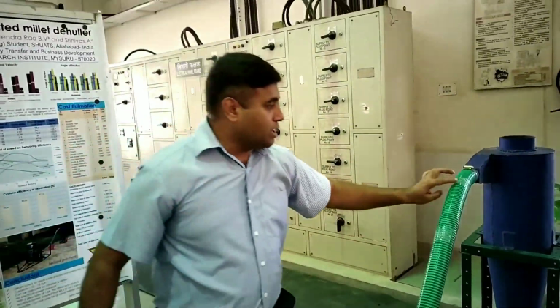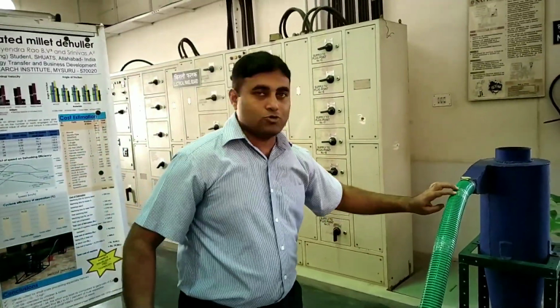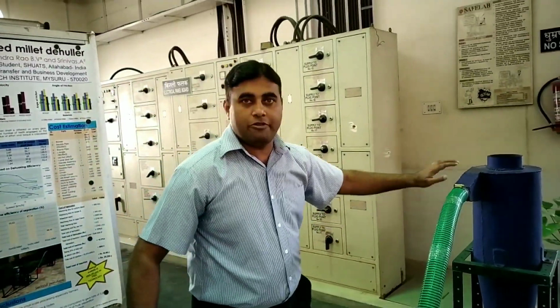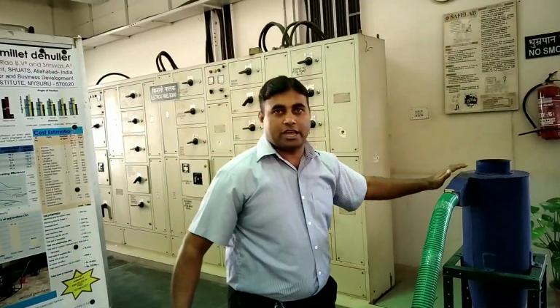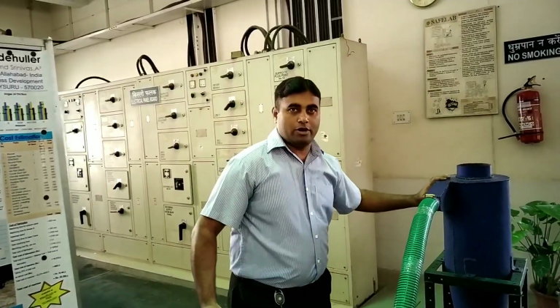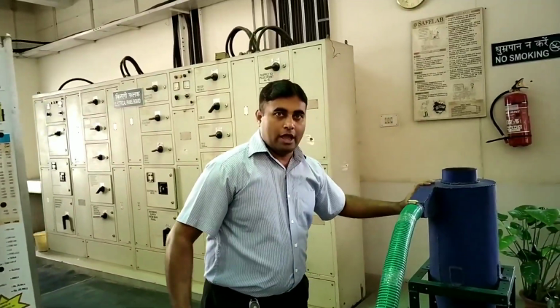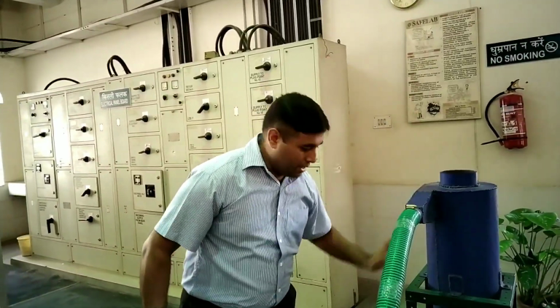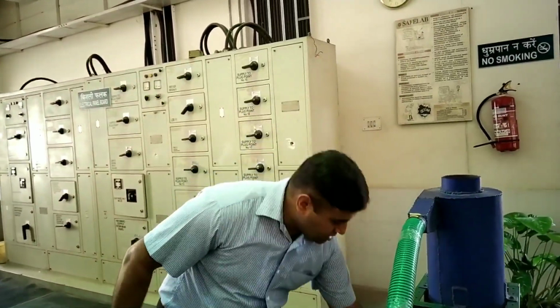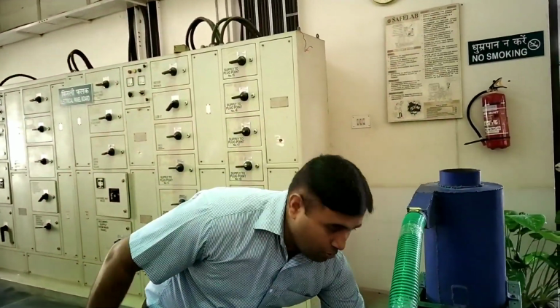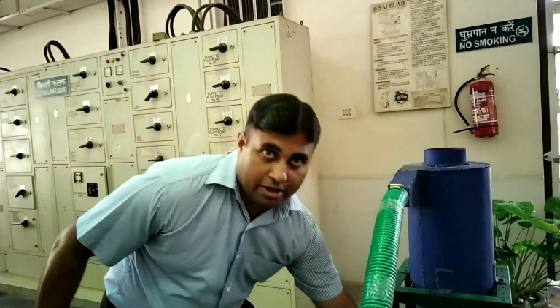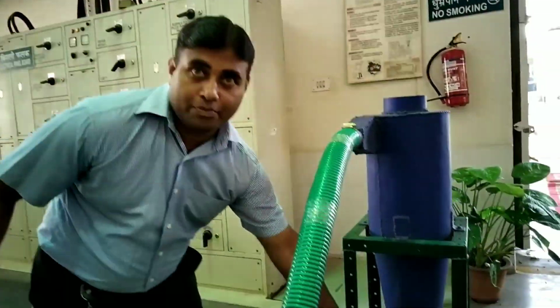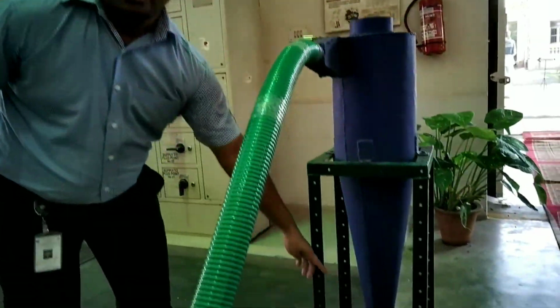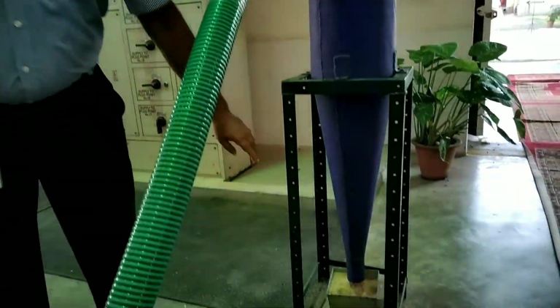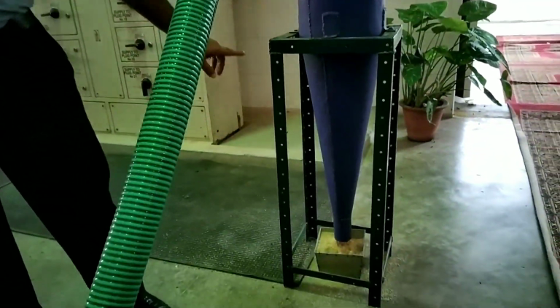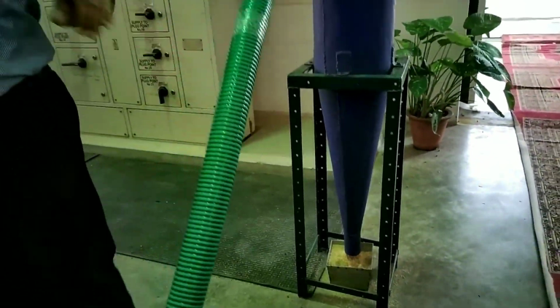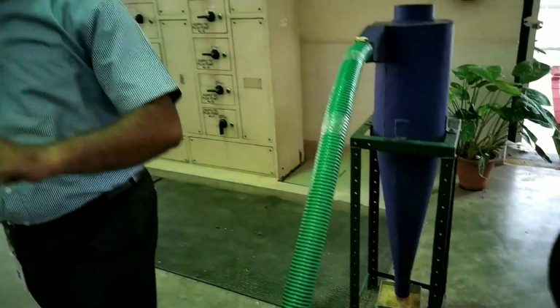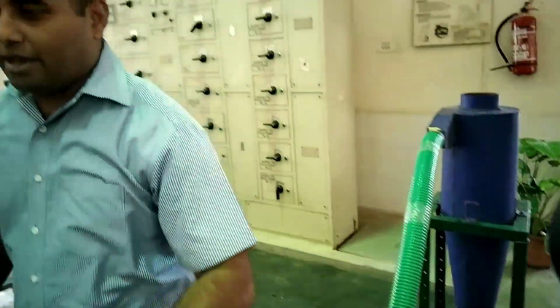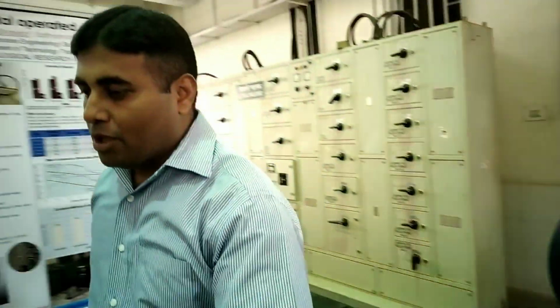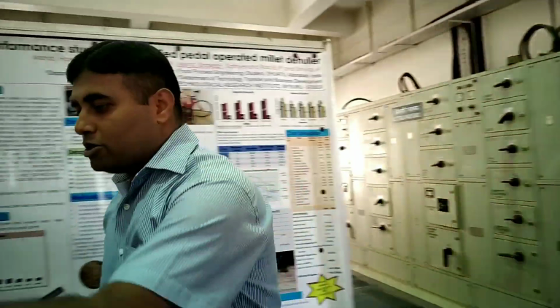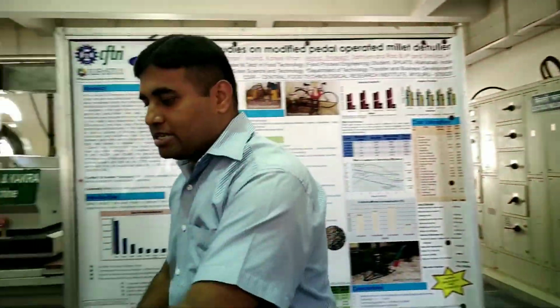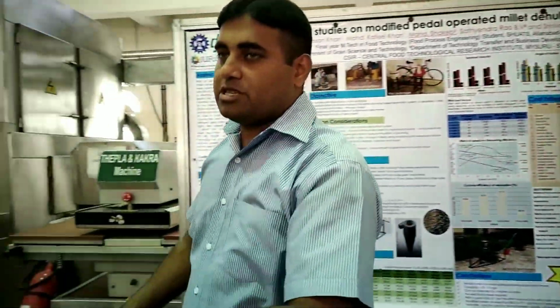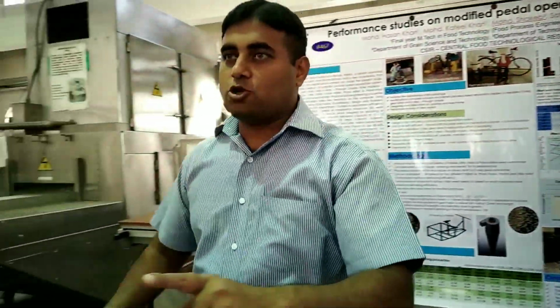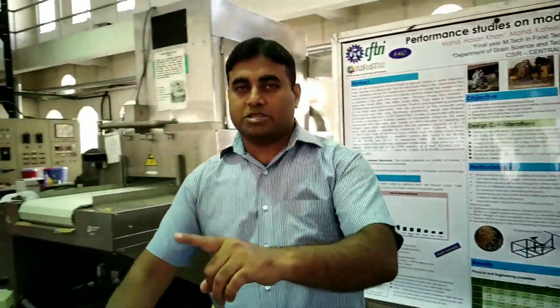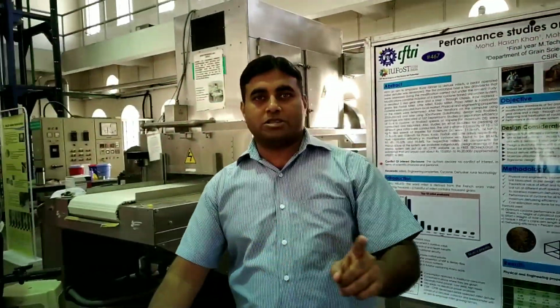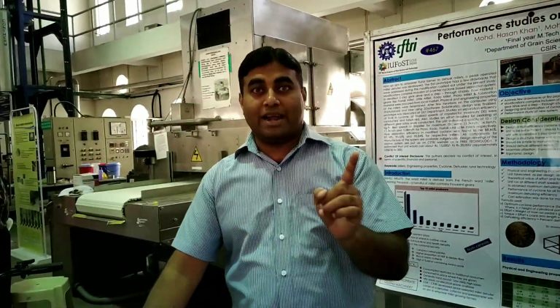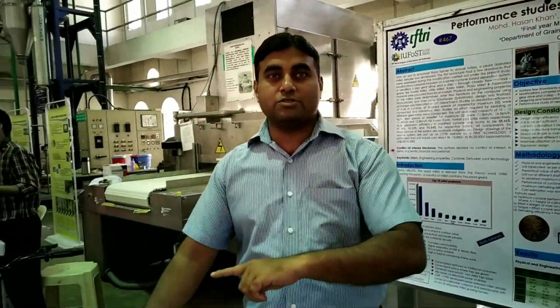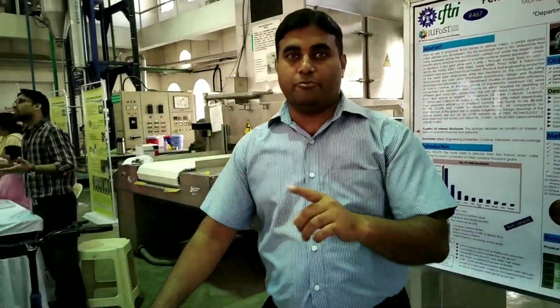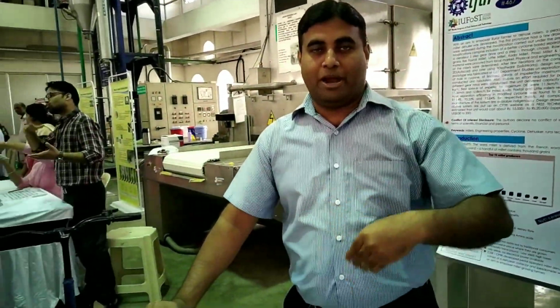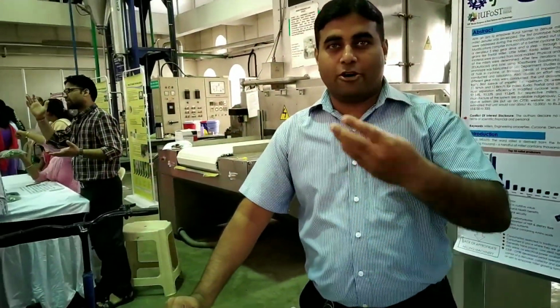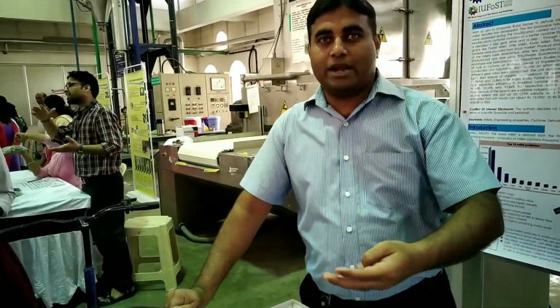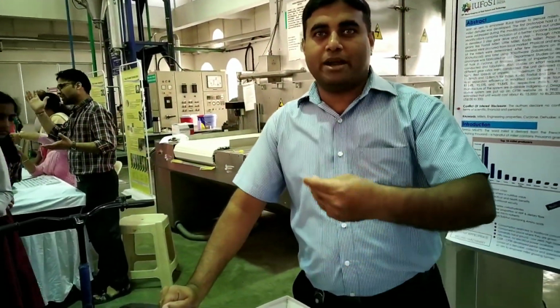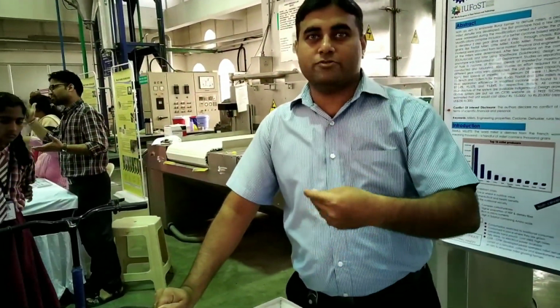The husk gets converted through the cyclone and comes down here. Because the air system is there, there is person-to-person paddling assistance — so the paddling effort is significantly reduced.